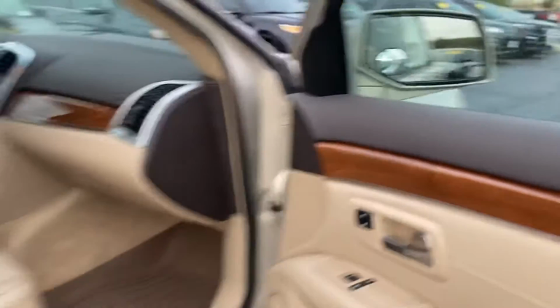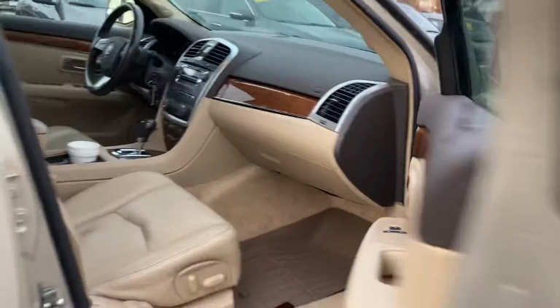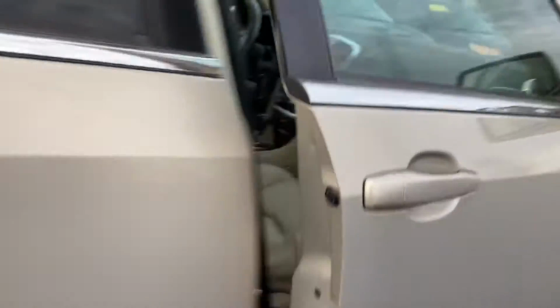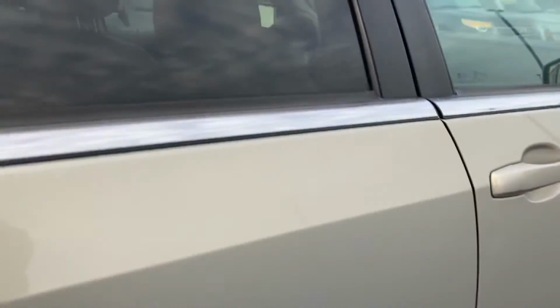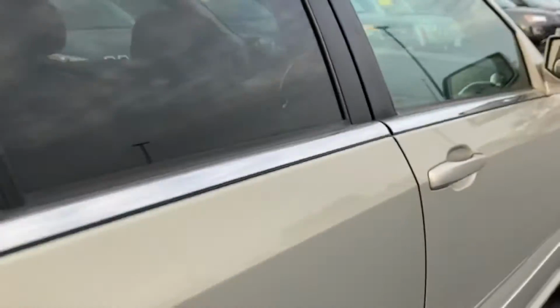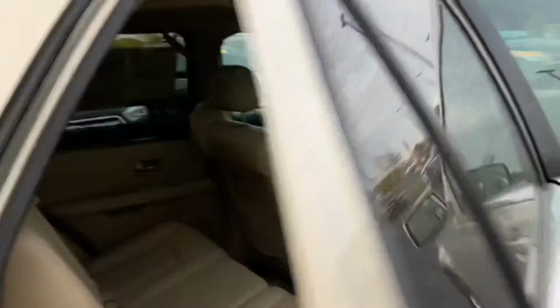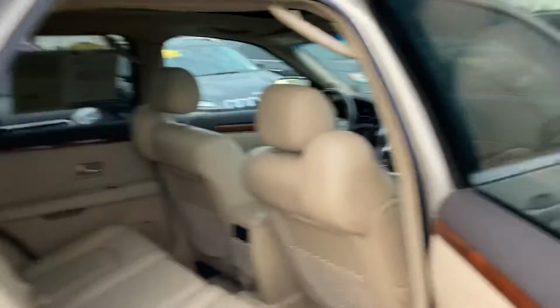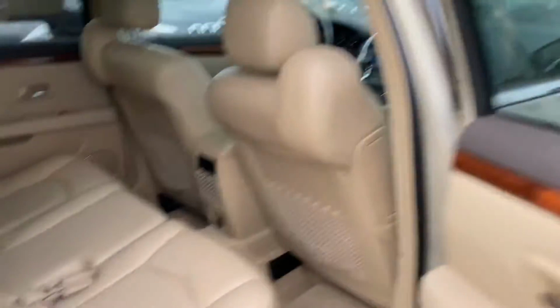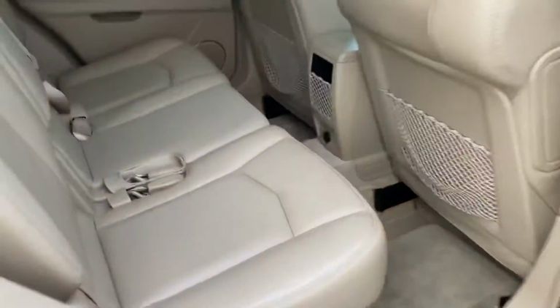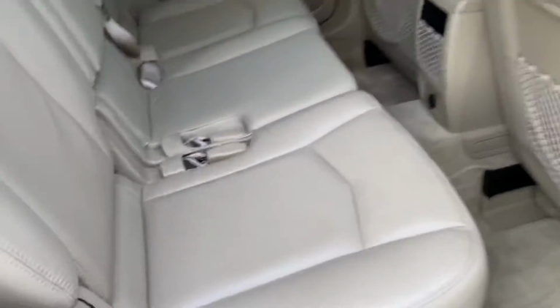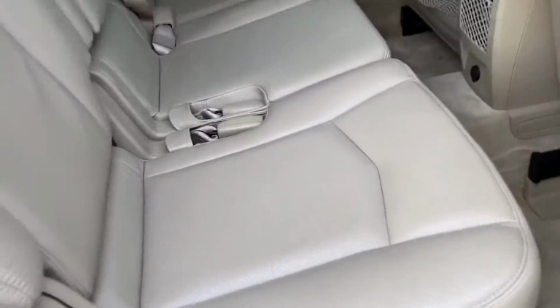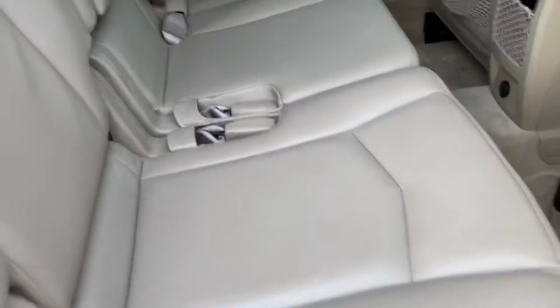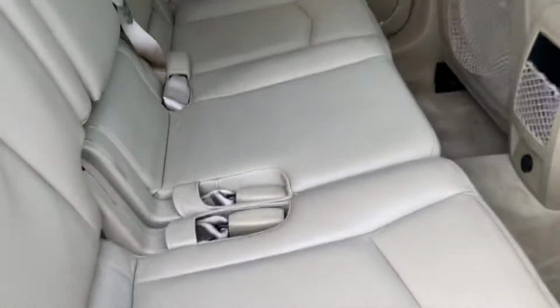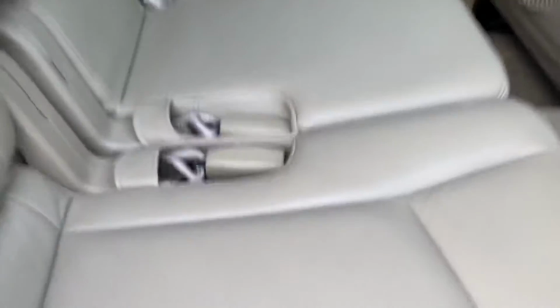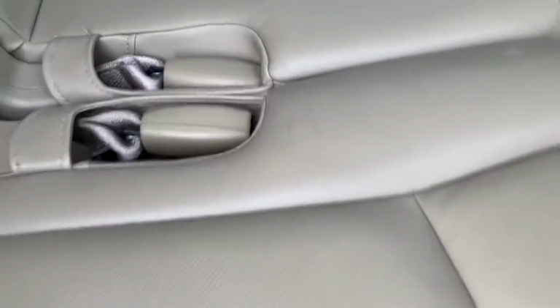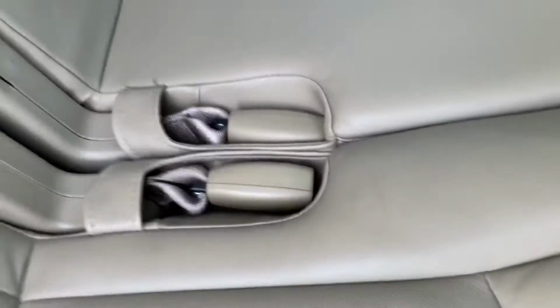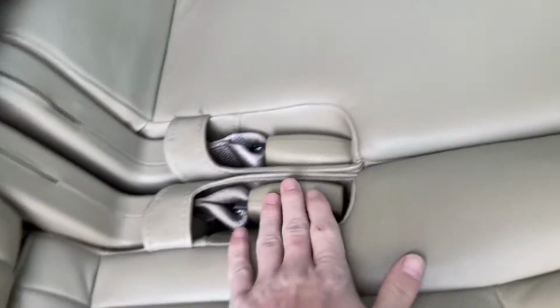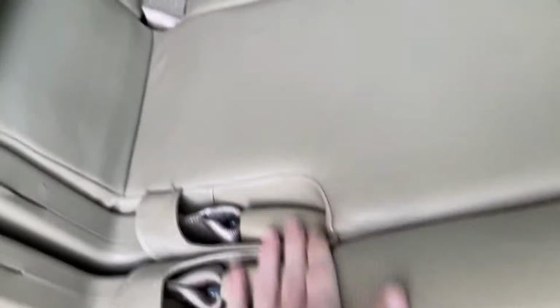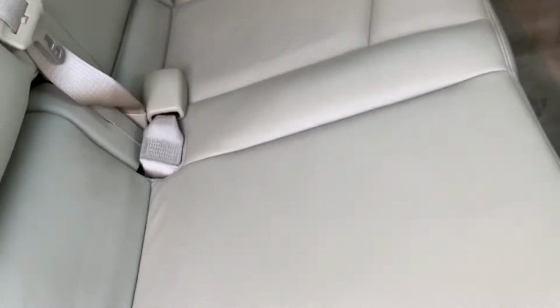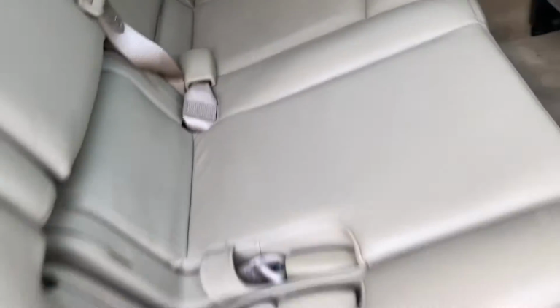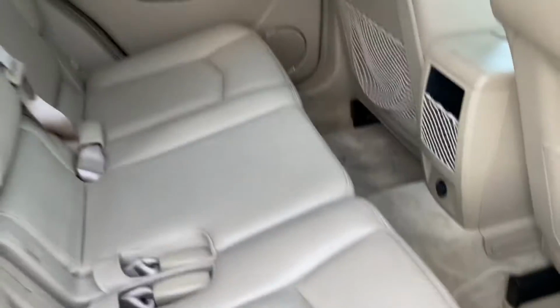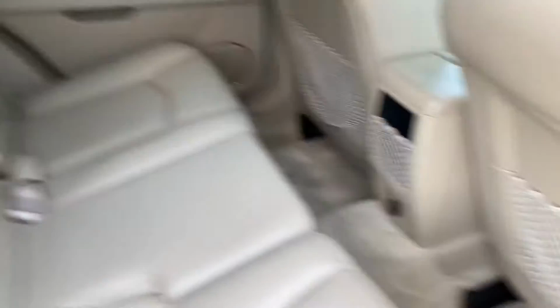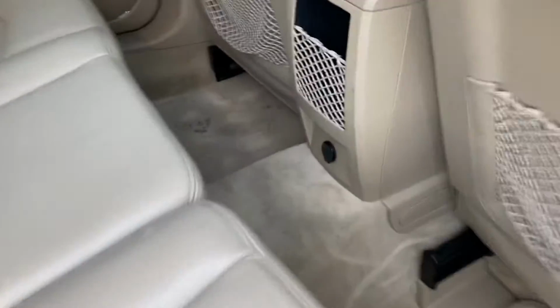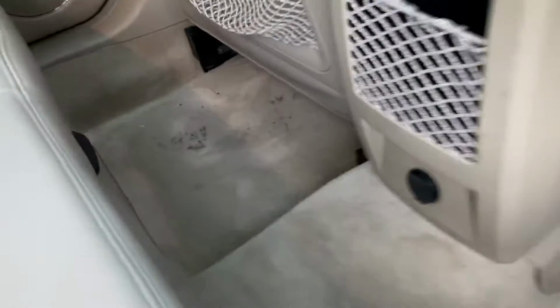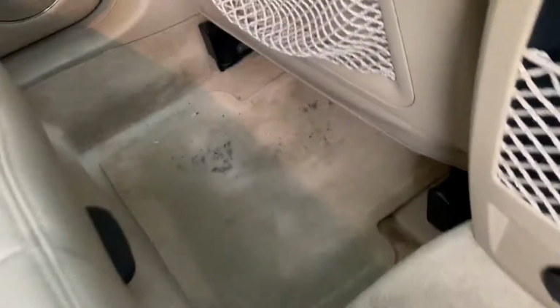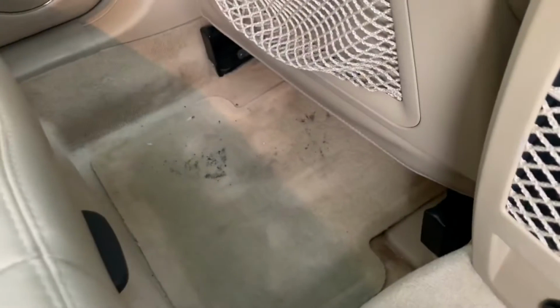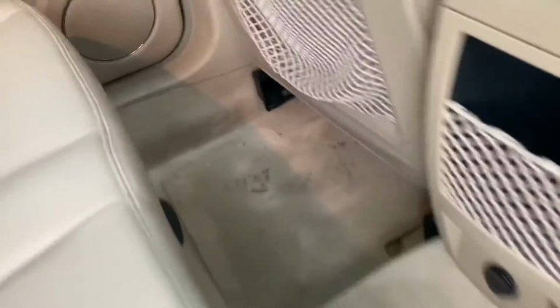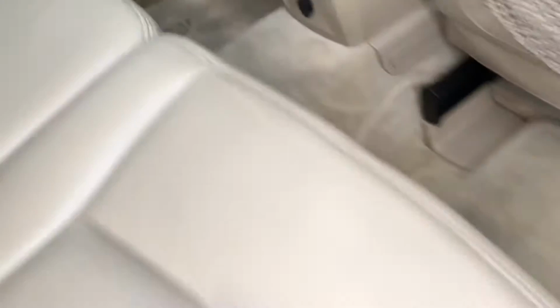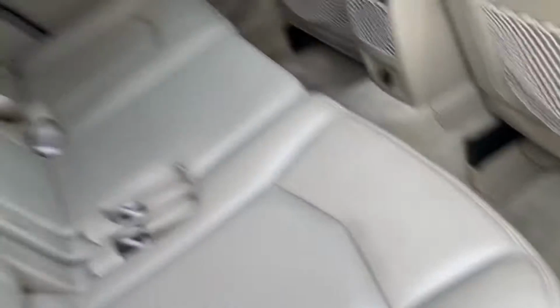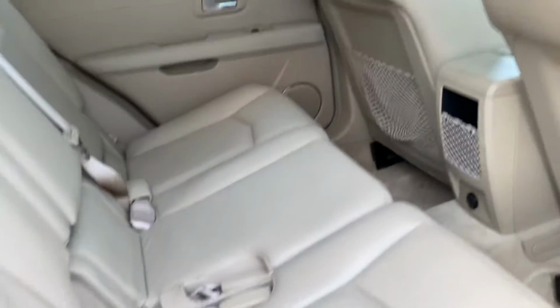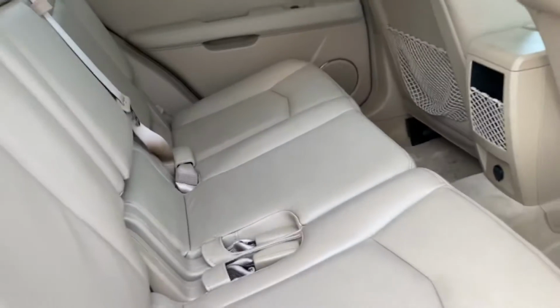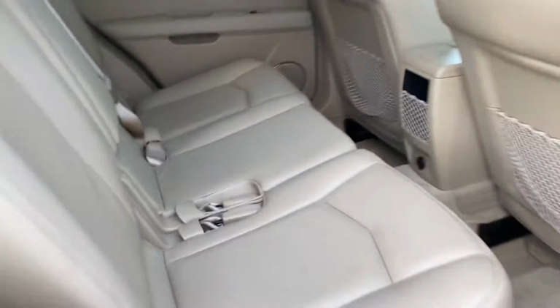In the back seat here, it looks like it's hardly been used at all. The little seatbelt things are tucked in. Floorboard has a little dirt, but that's stuff that'll come up — looks like someone's shoes recently.